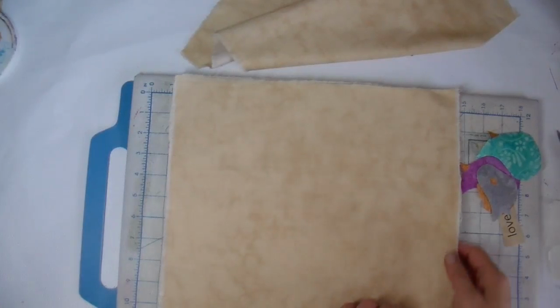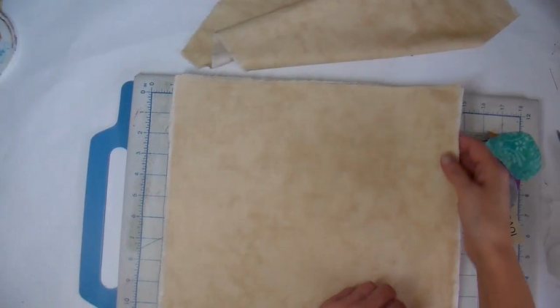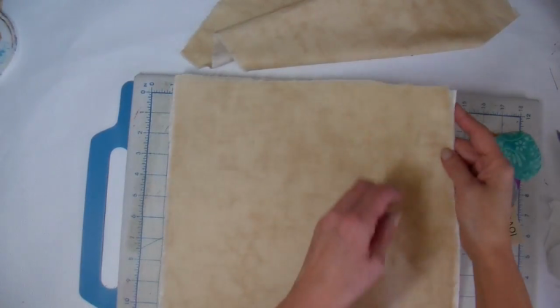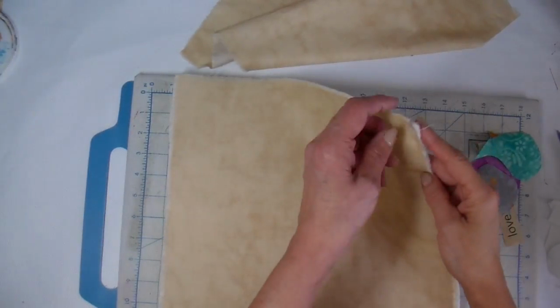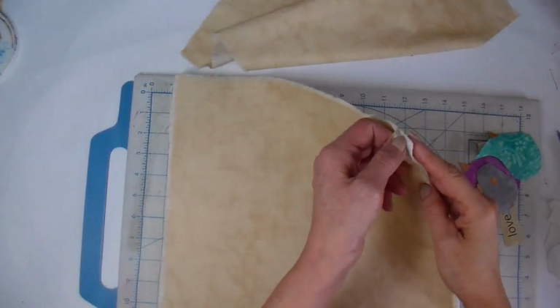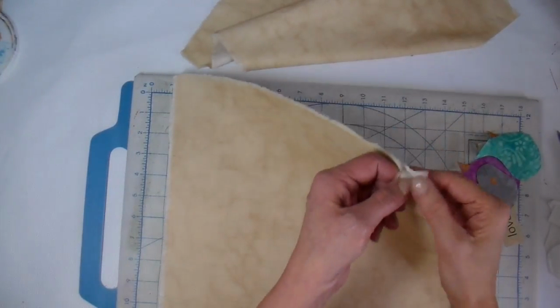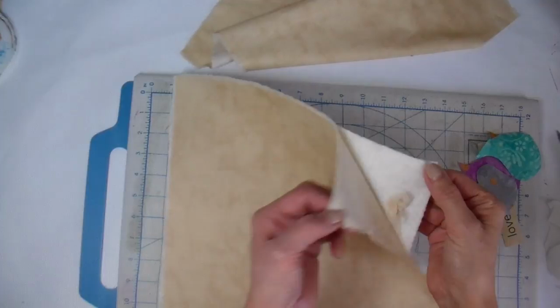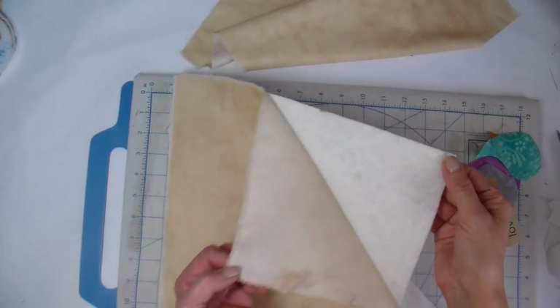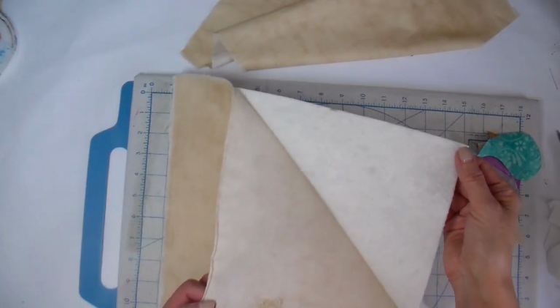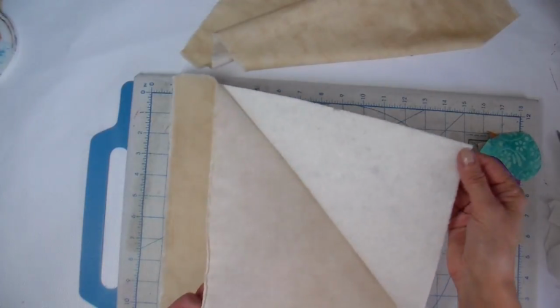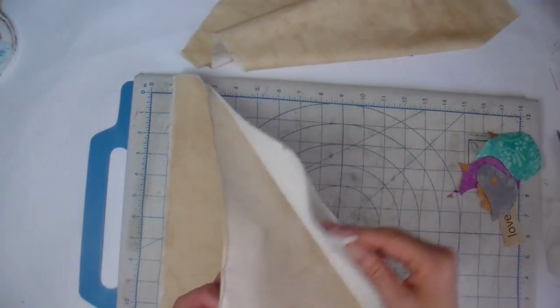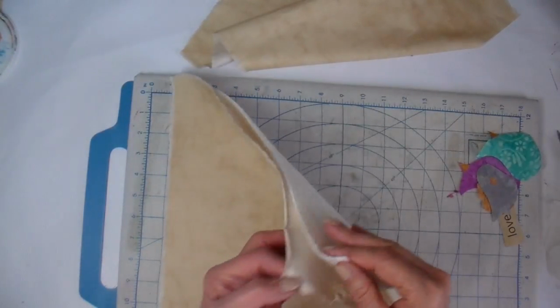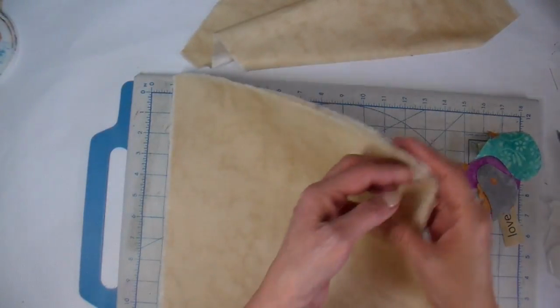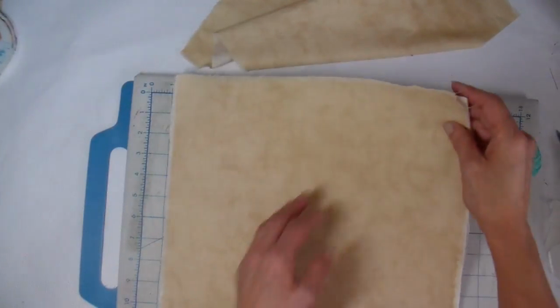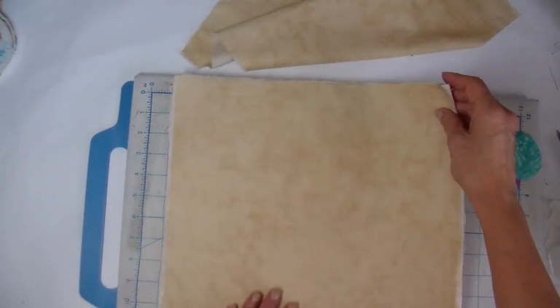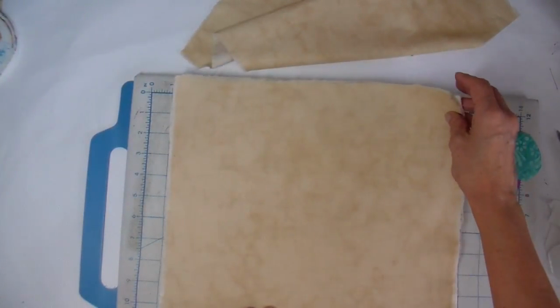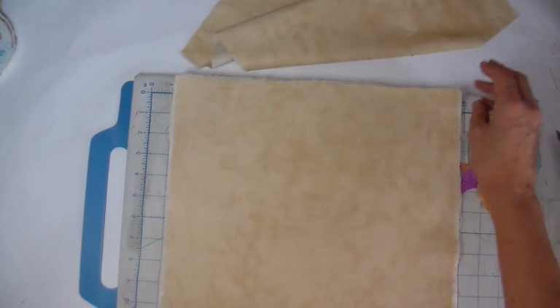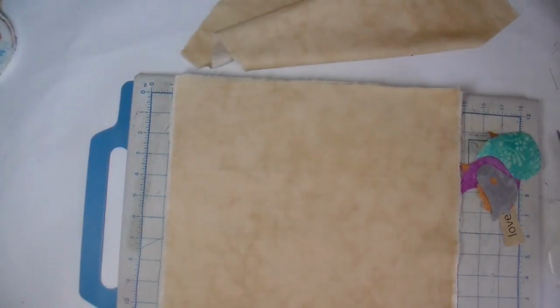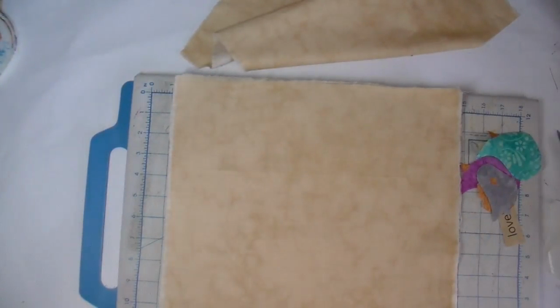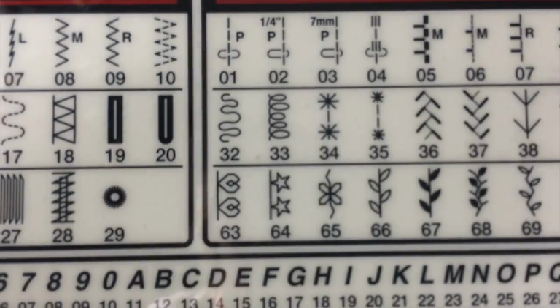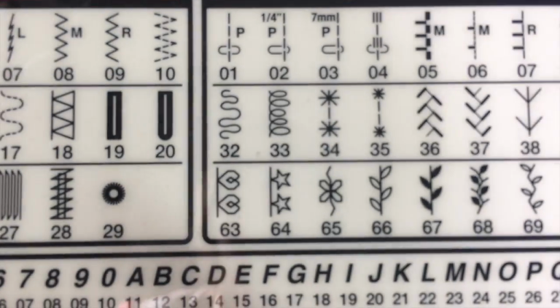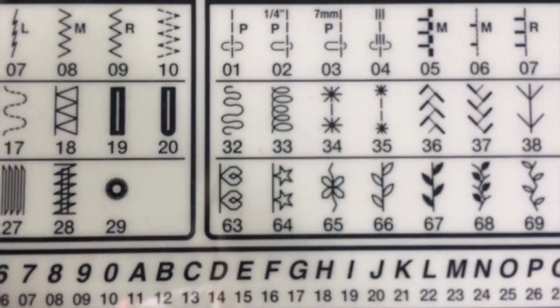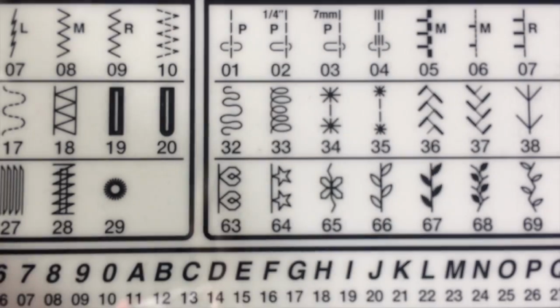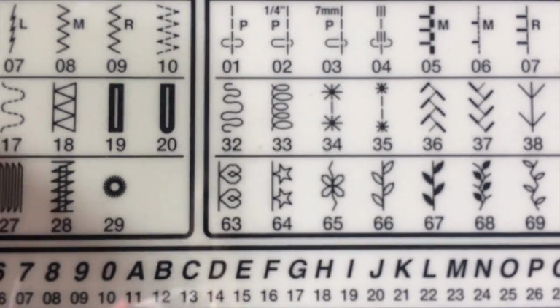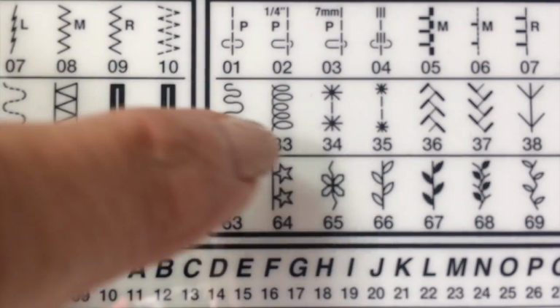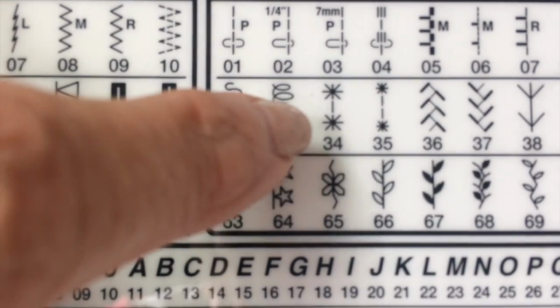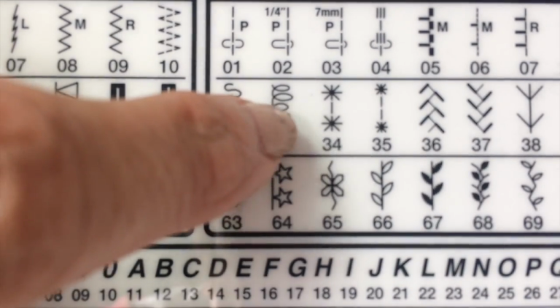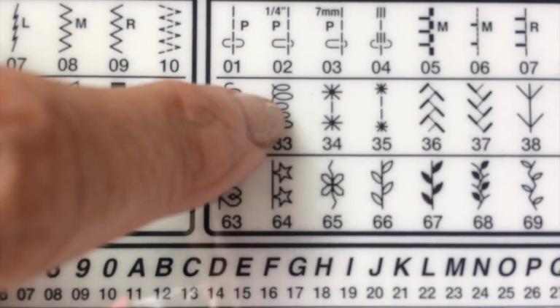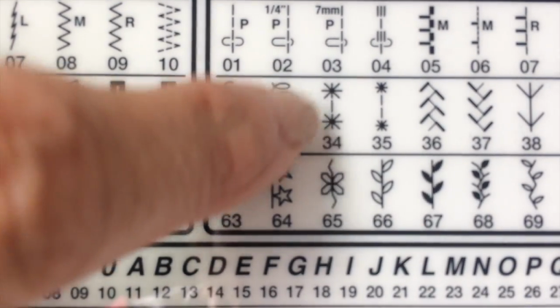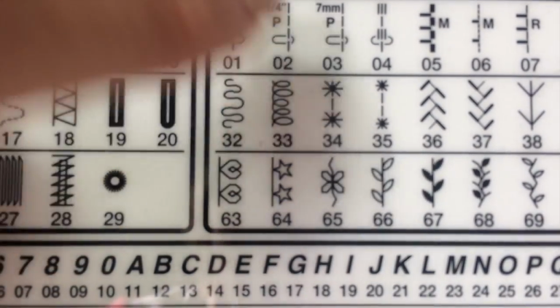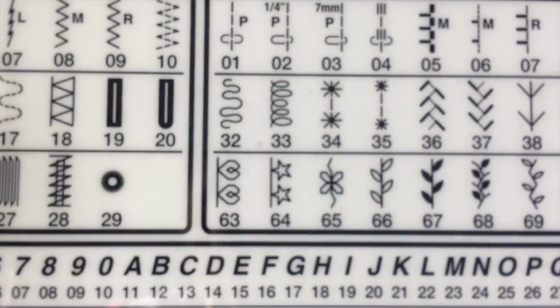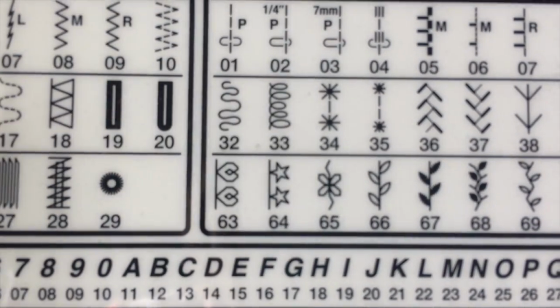I have a 13 by 13 inch square muslin with a fleece back here that I'm working on. My first step is to add the grass line and I'm using this decorative stitch on my sewing machine.